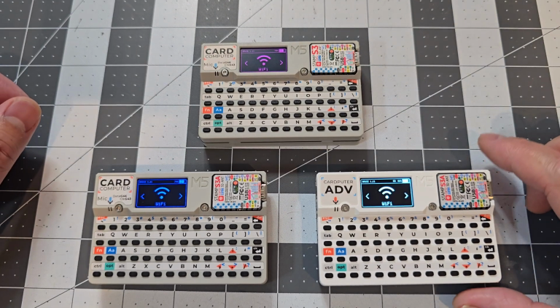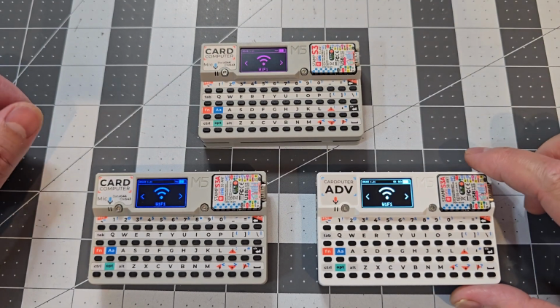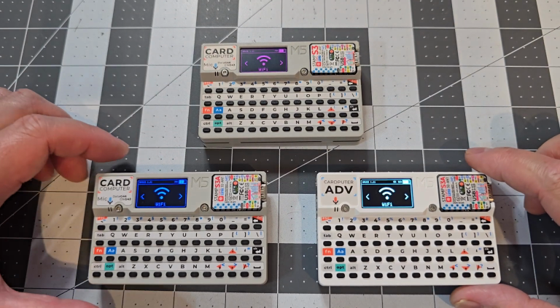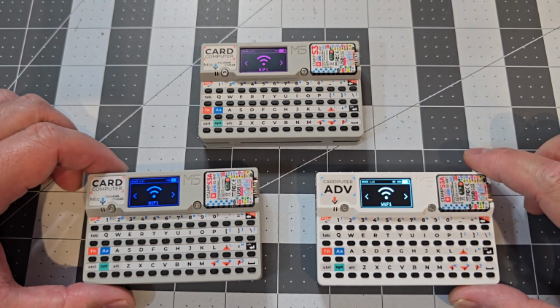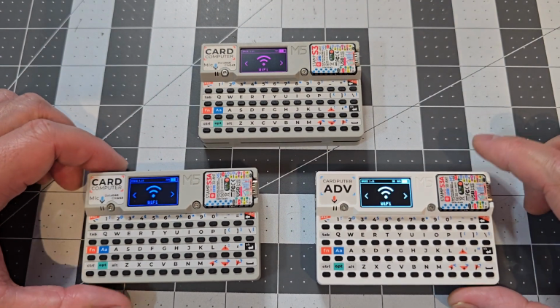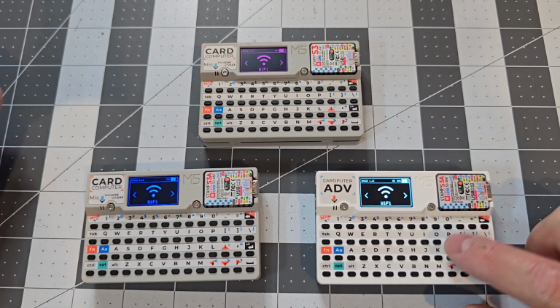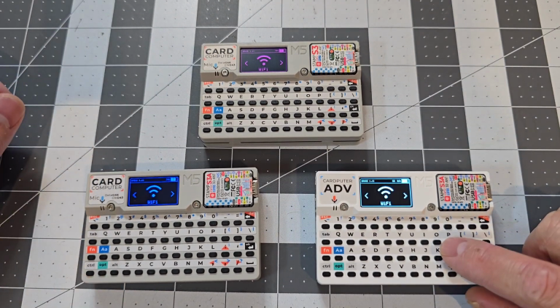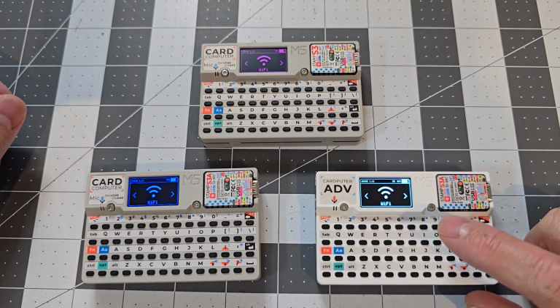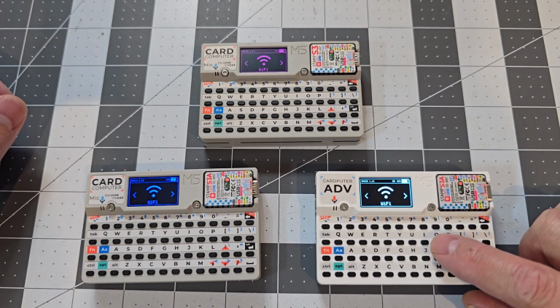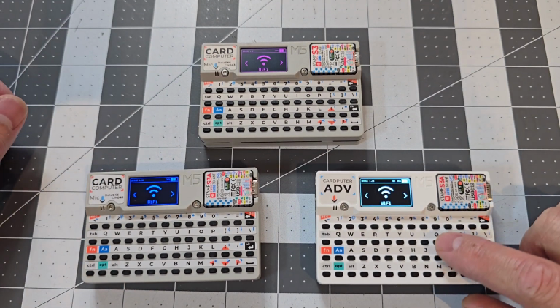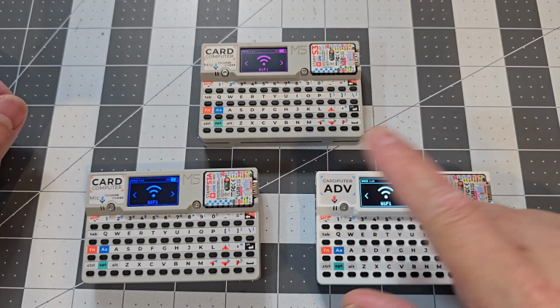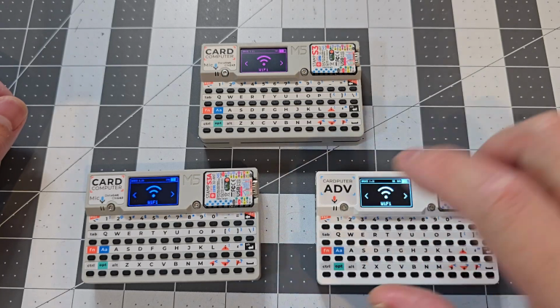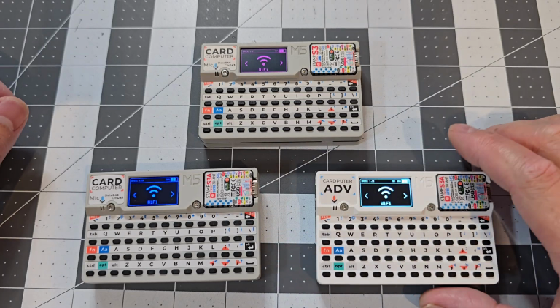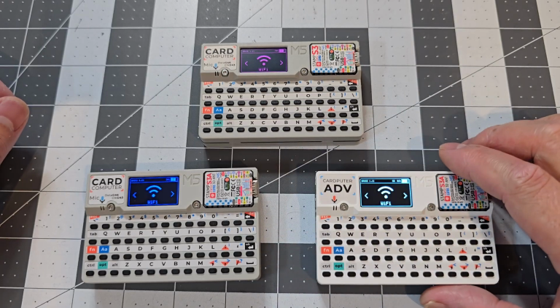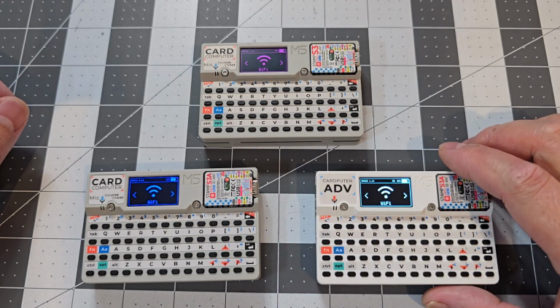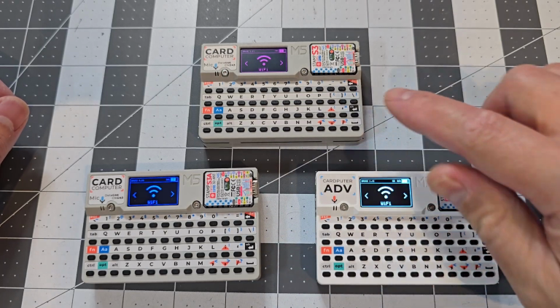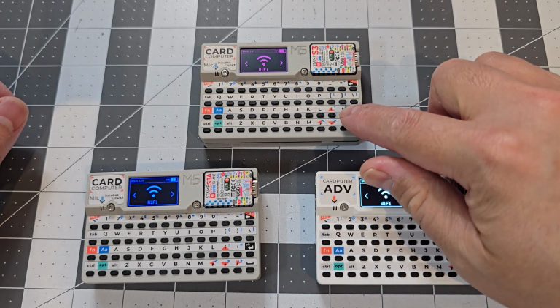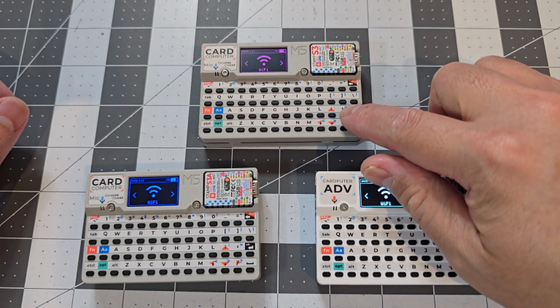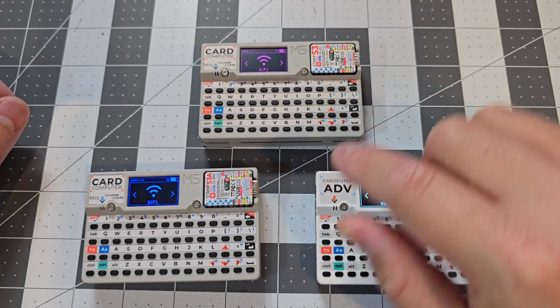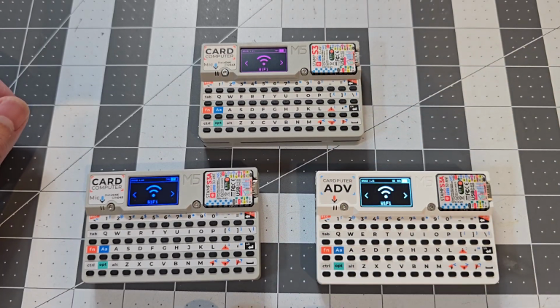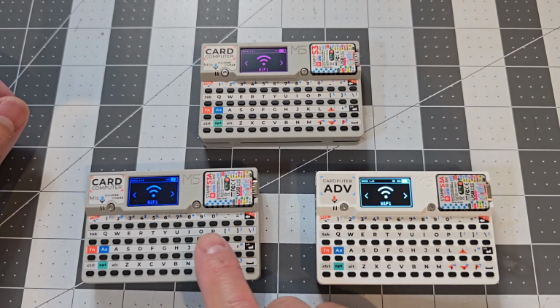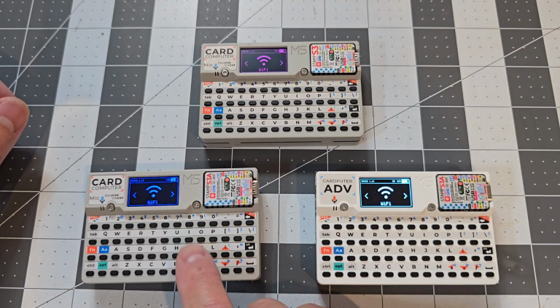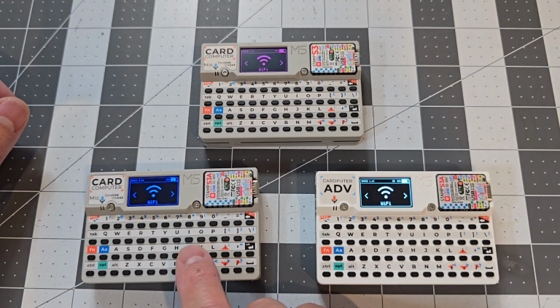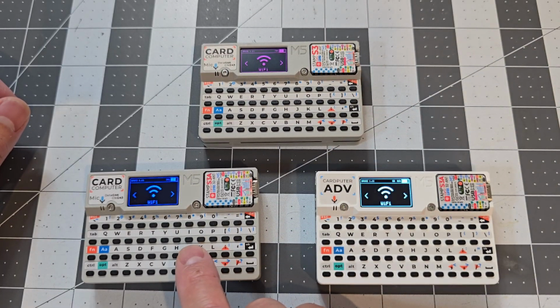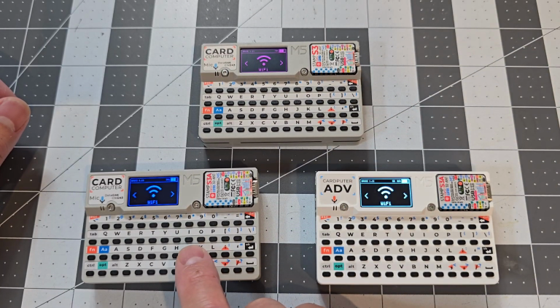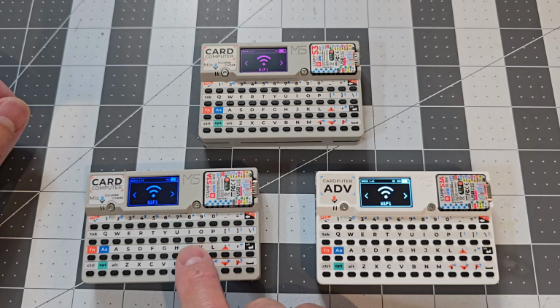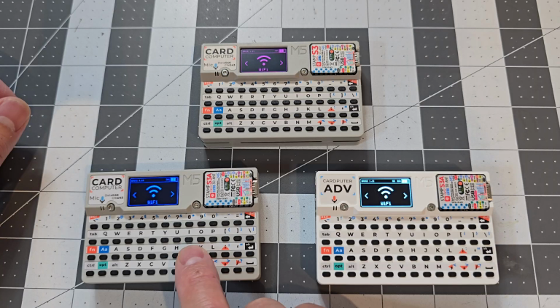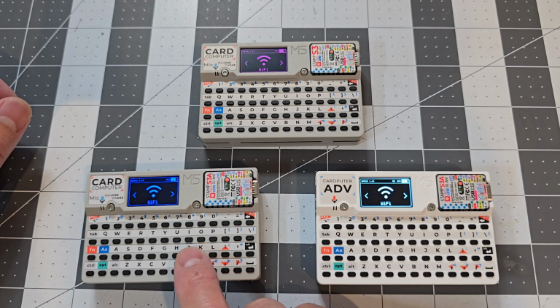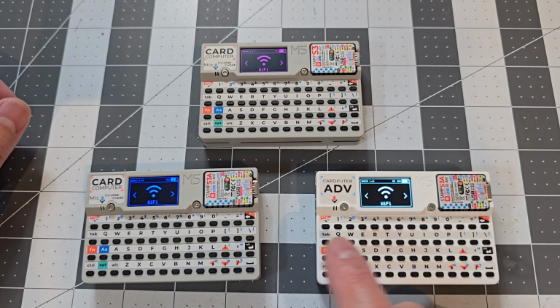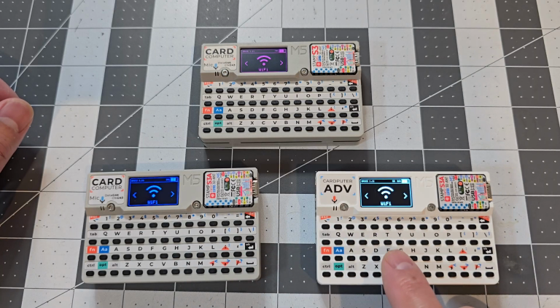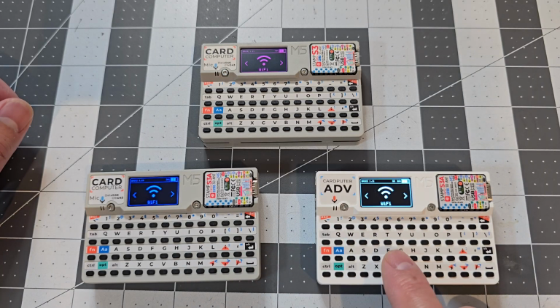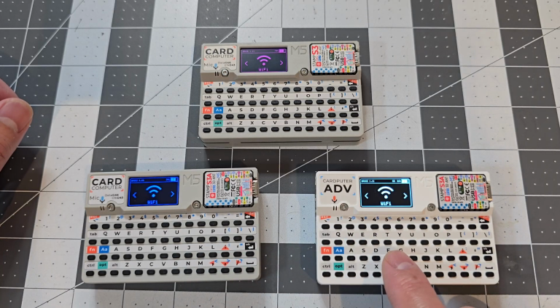In this video we're going to have a look at the new M5Stack Cardputer Advance and just see how it compares to the previous models. I've got the original Cardputer, the Cardputer V1.1, and then the Cardputer Advance.